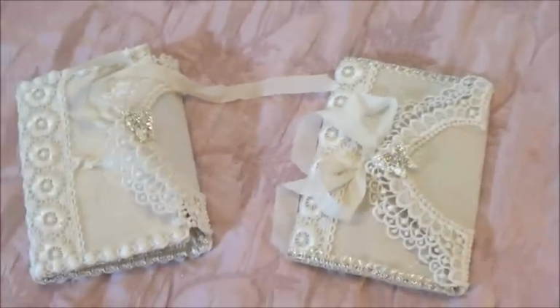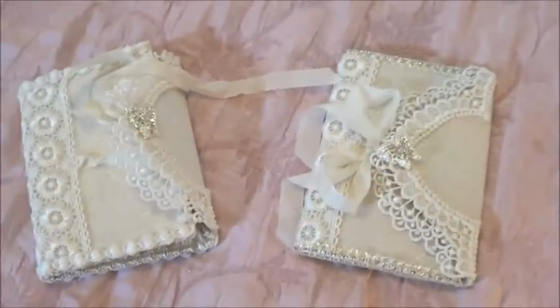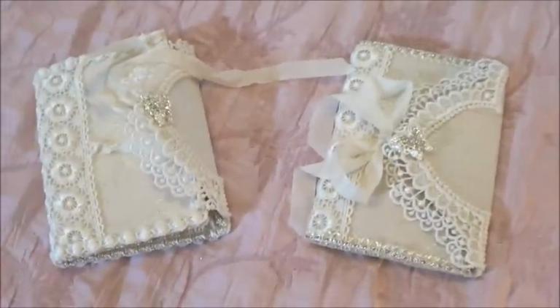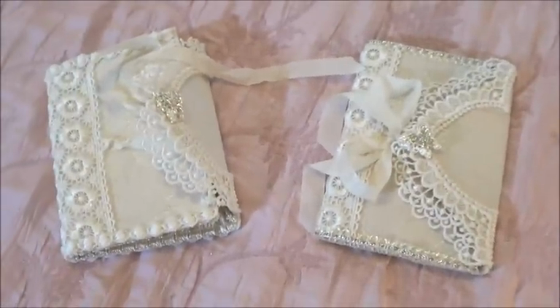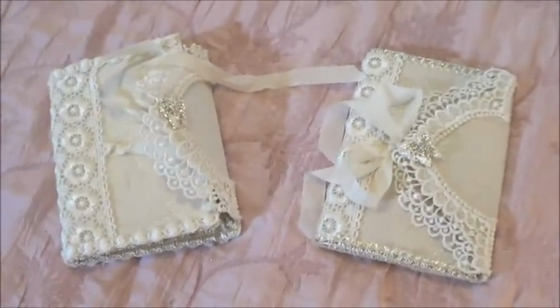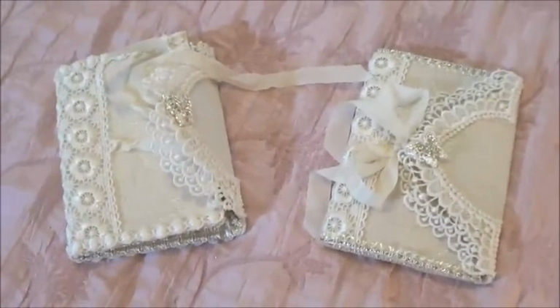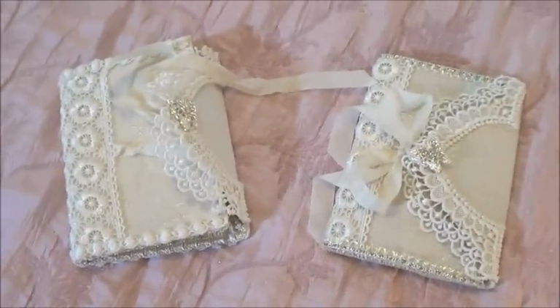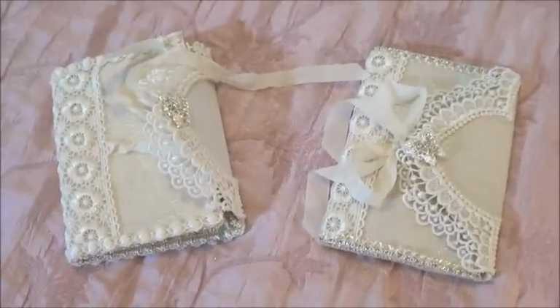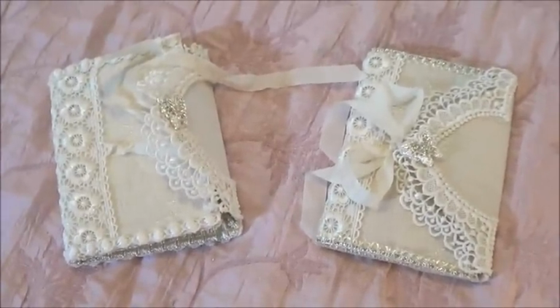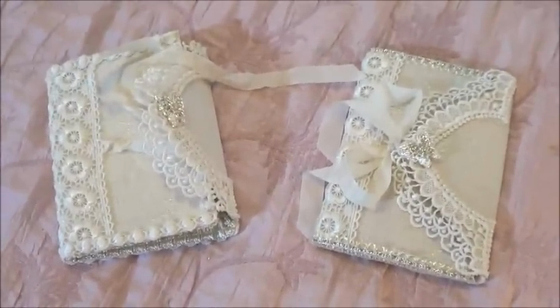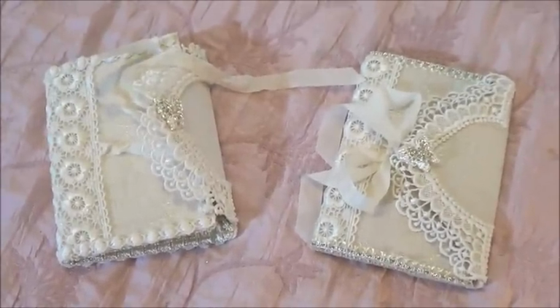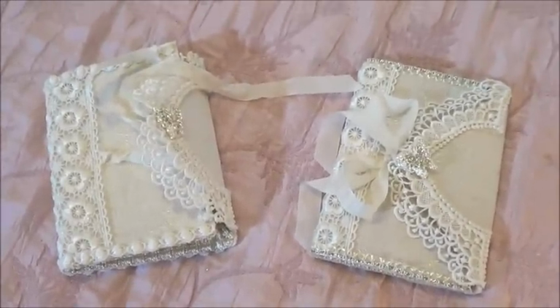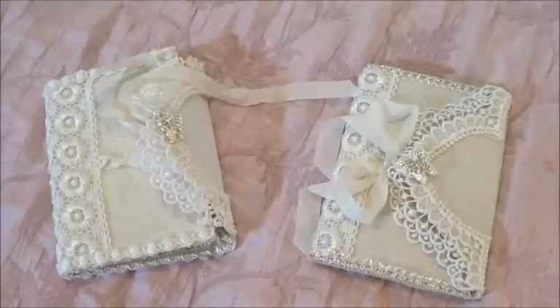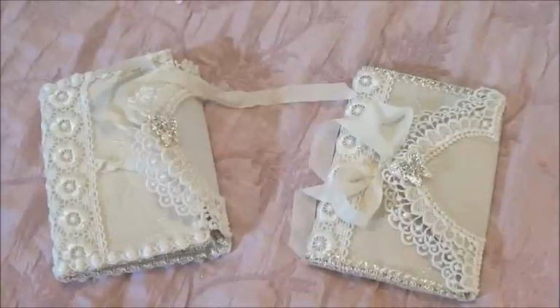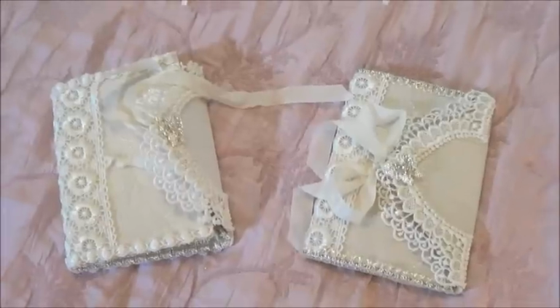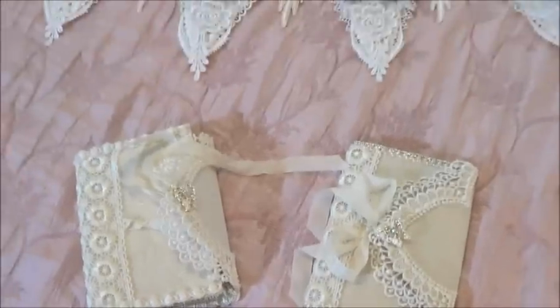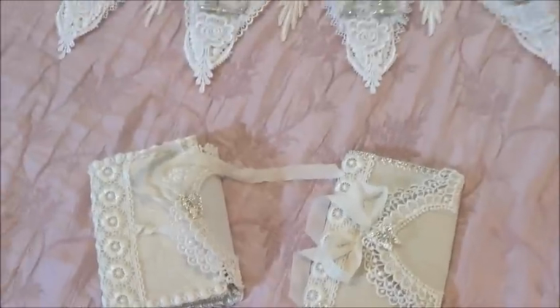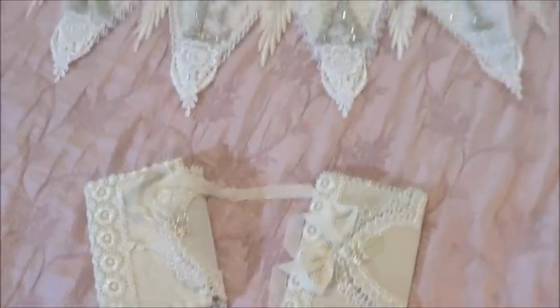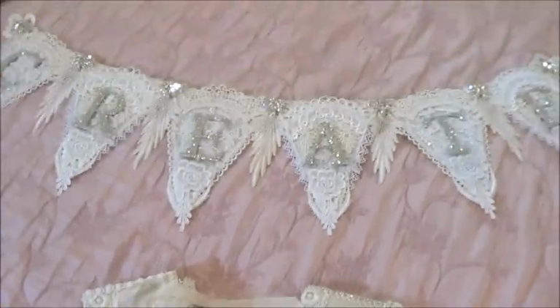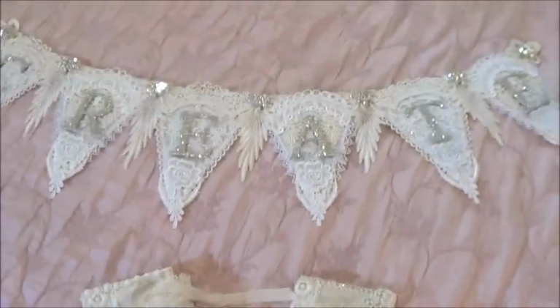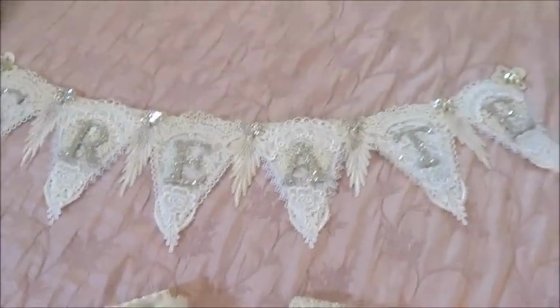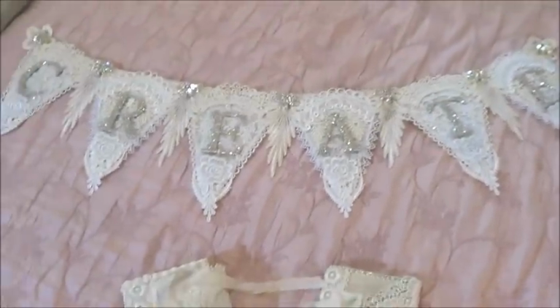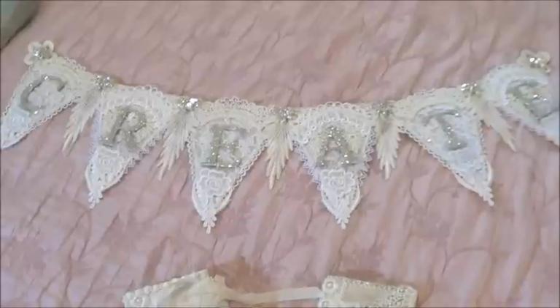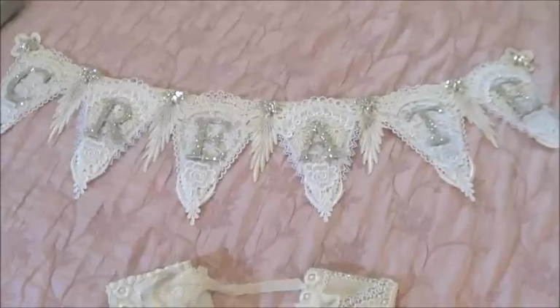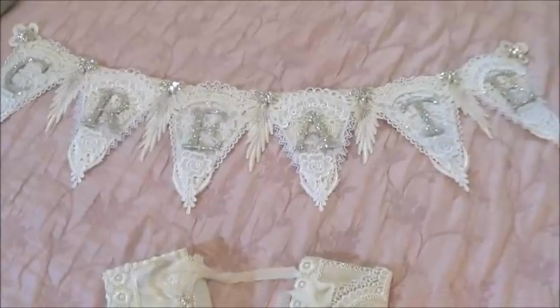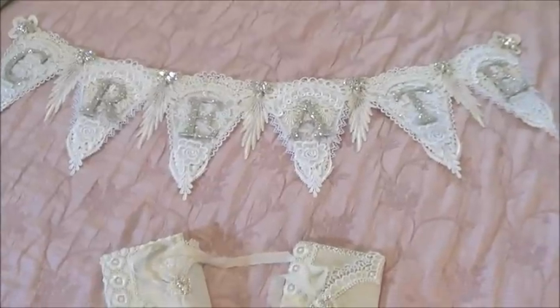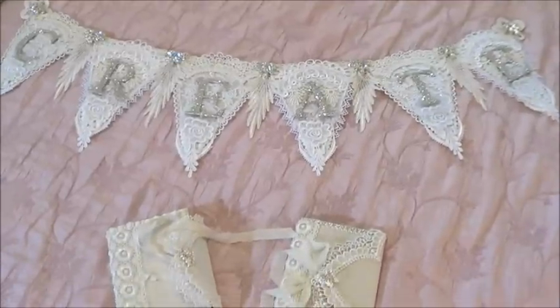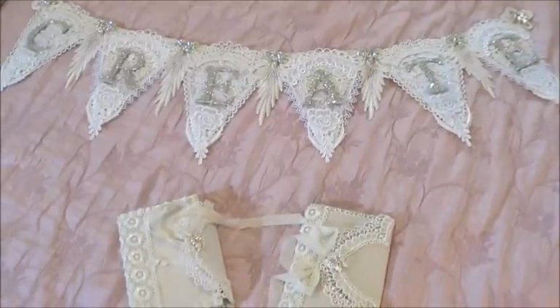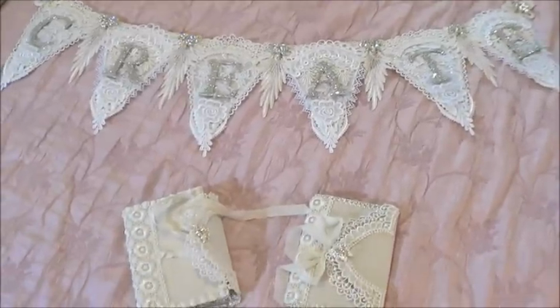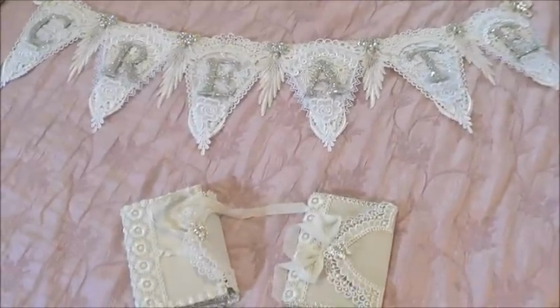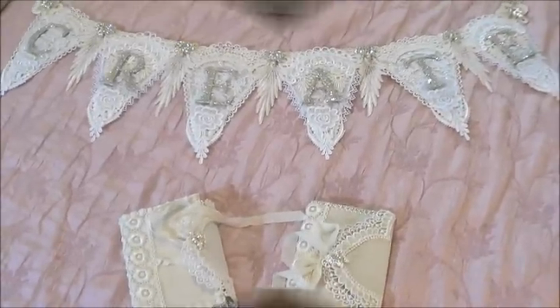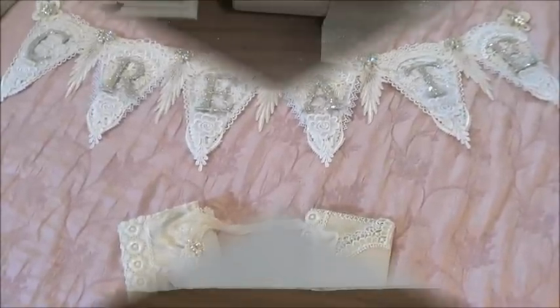I think they turned out very pretty, and I hope you like them. If you'd like to watch the tutorial on how I made them, just keep watching. If not, thank you so very much for stopping by and I hope you like what I made. Bye bye.